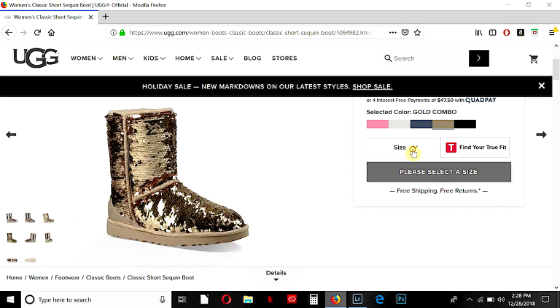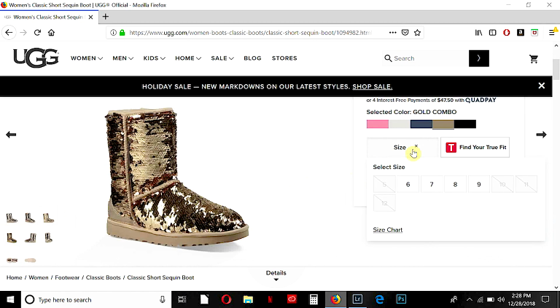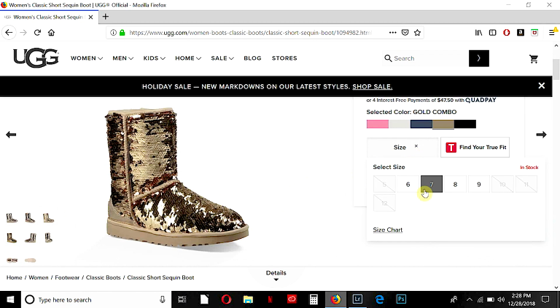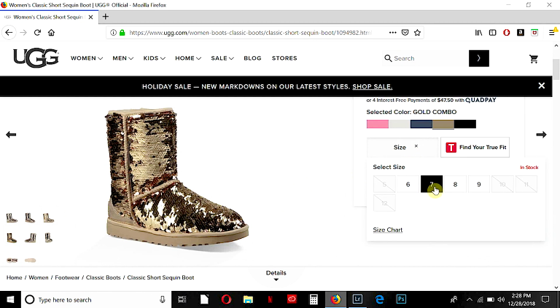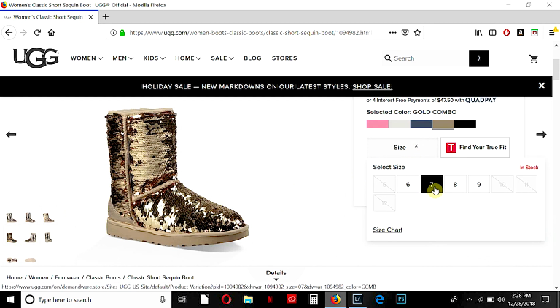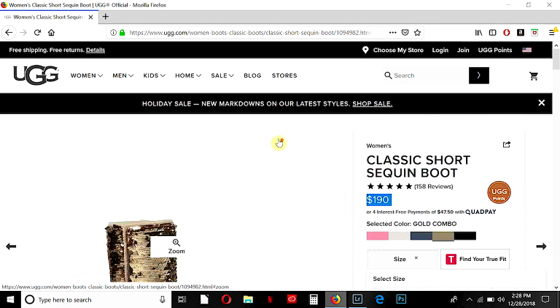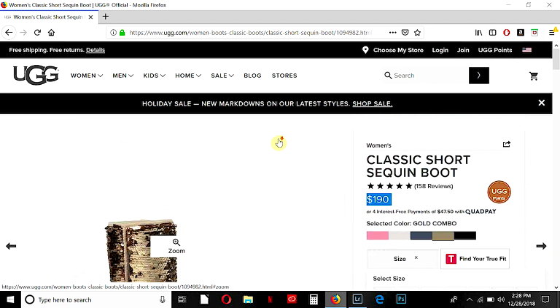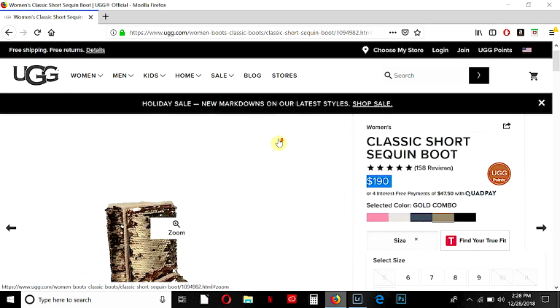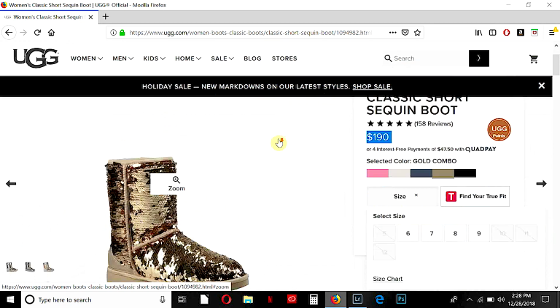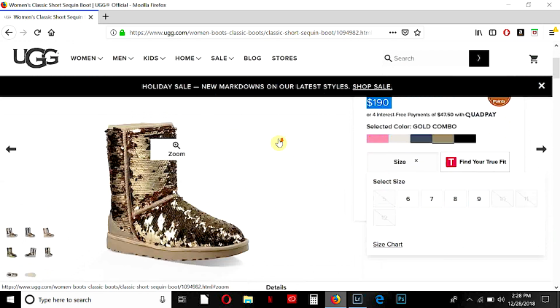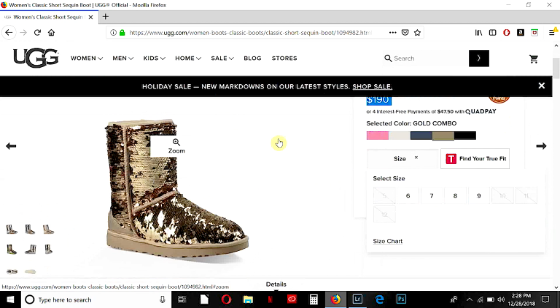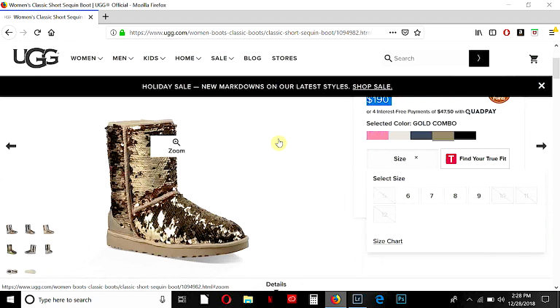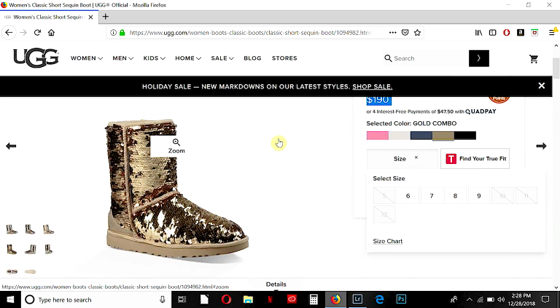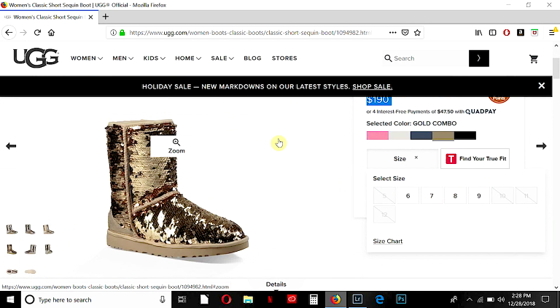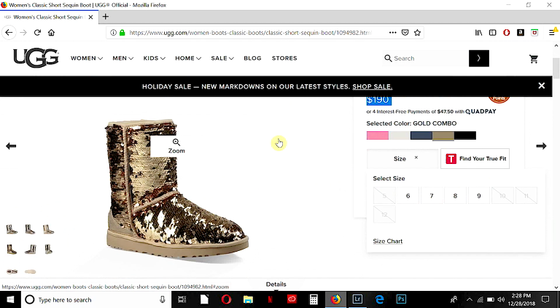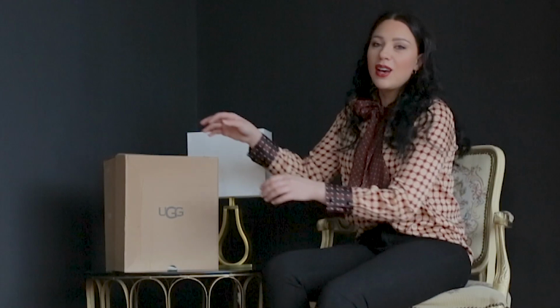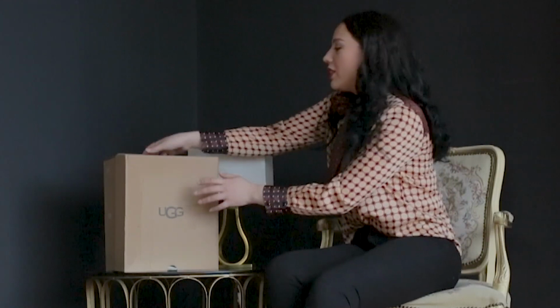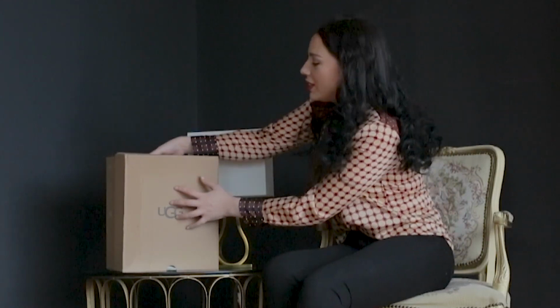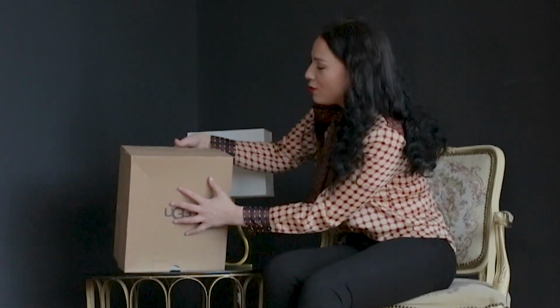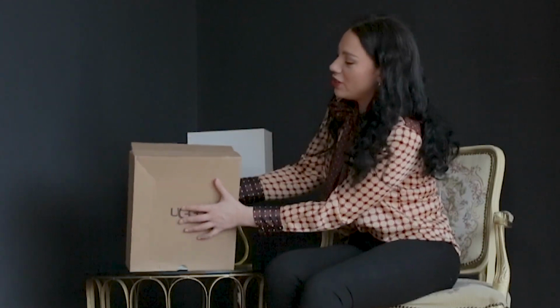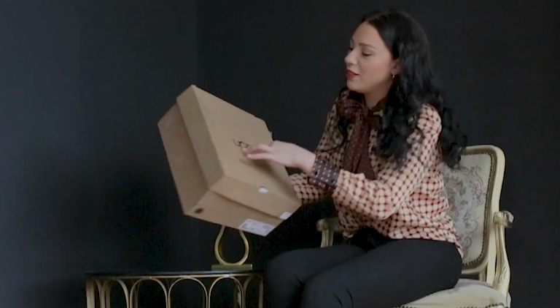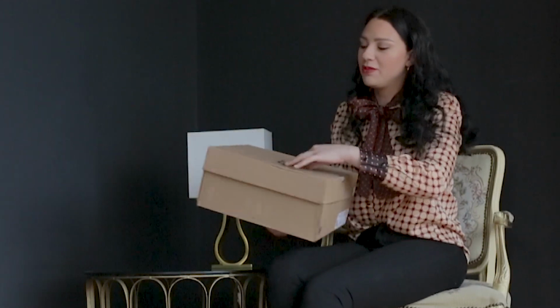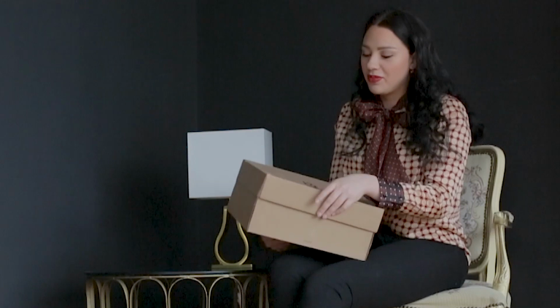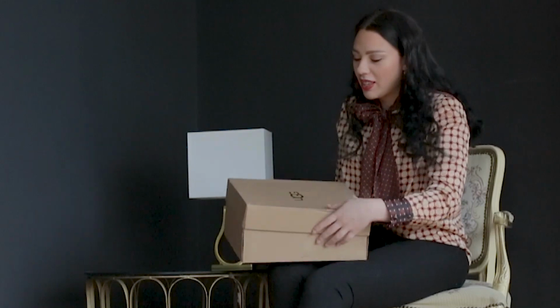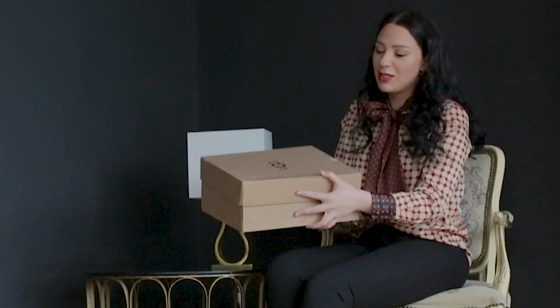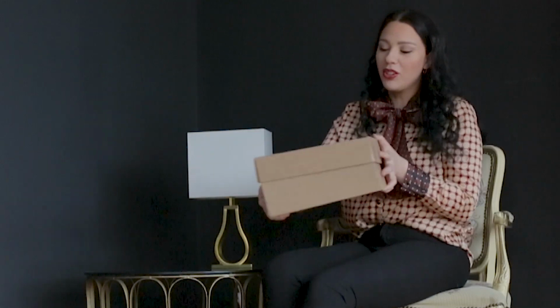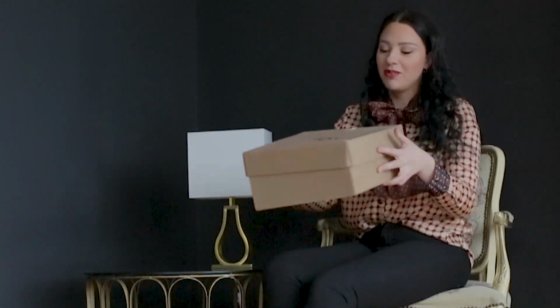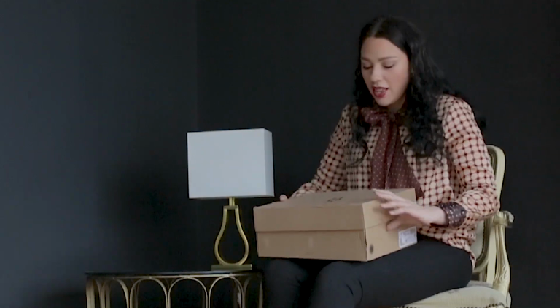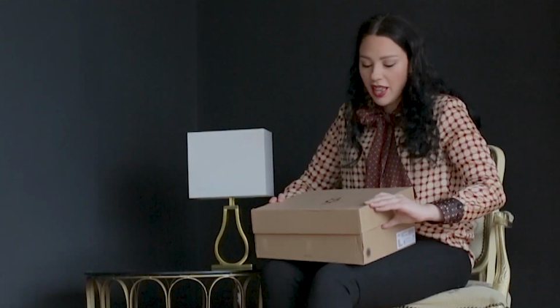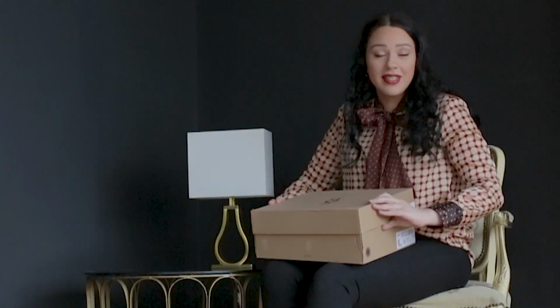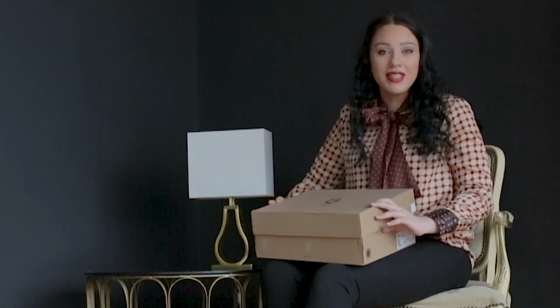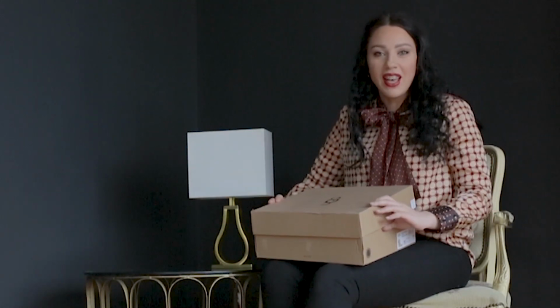I bought them in size 7. And I'll show you what I've got. So, this is what I received — this box. Let's see what's inside.